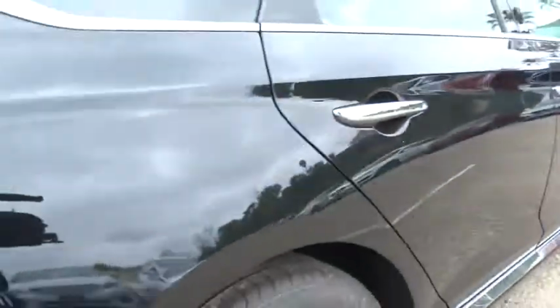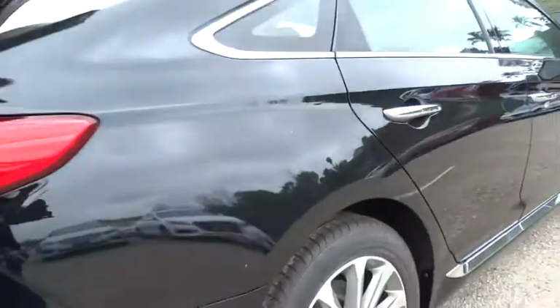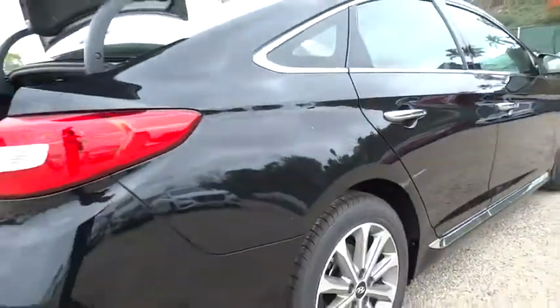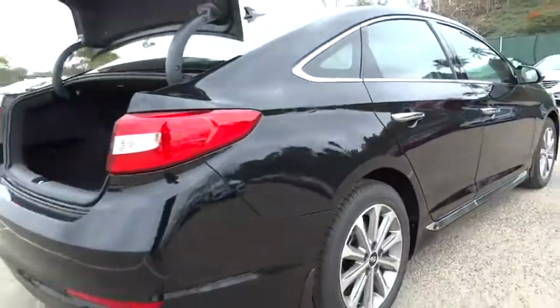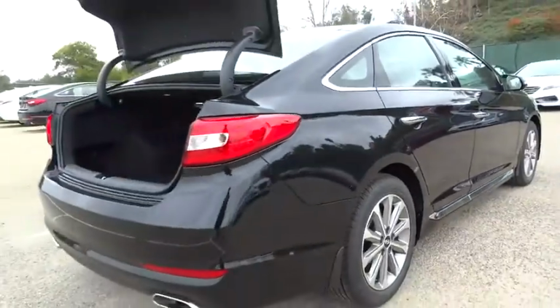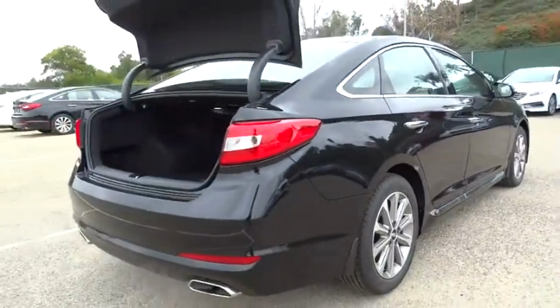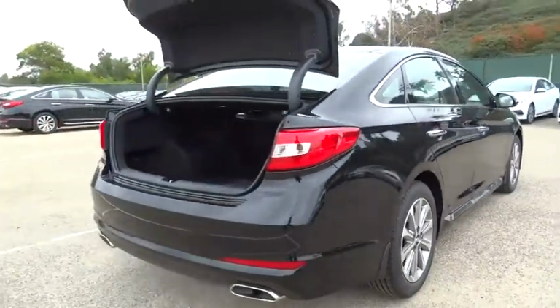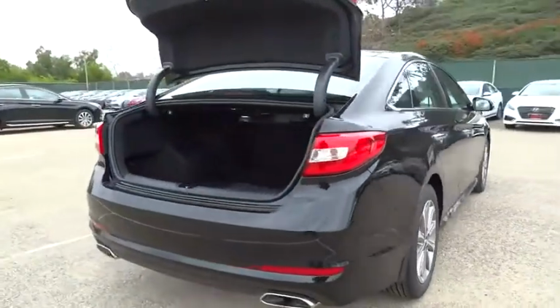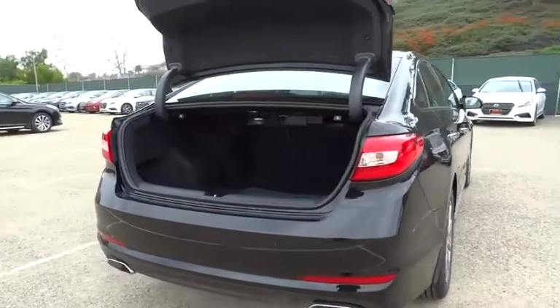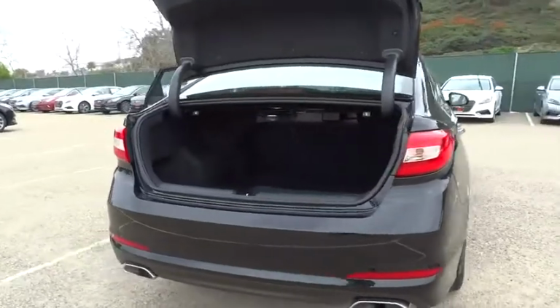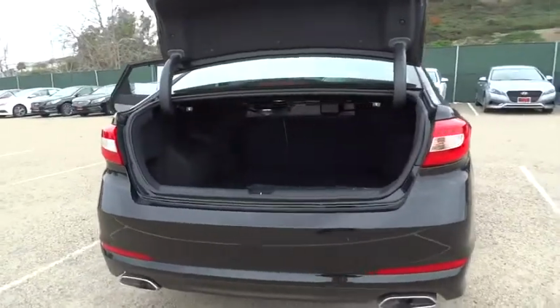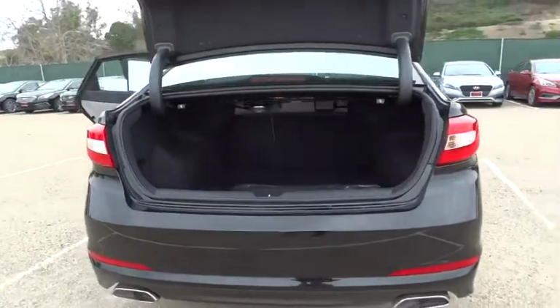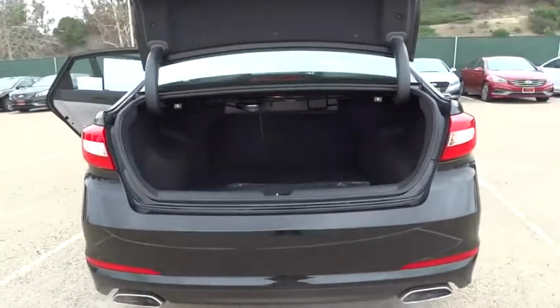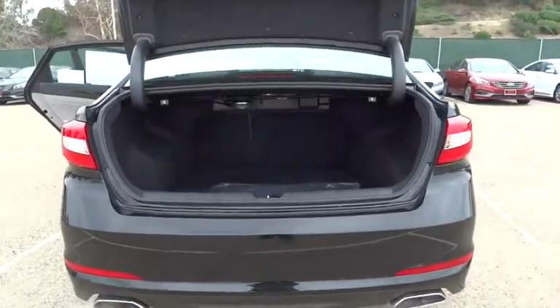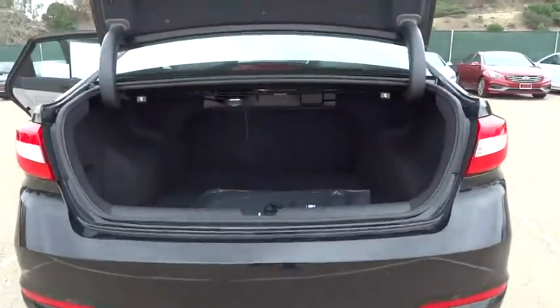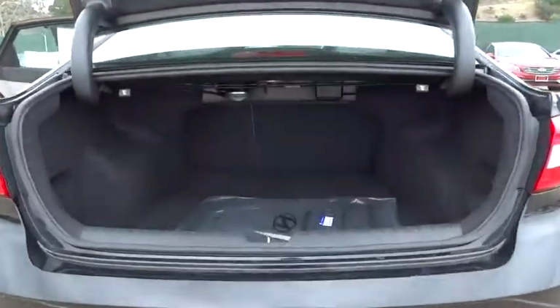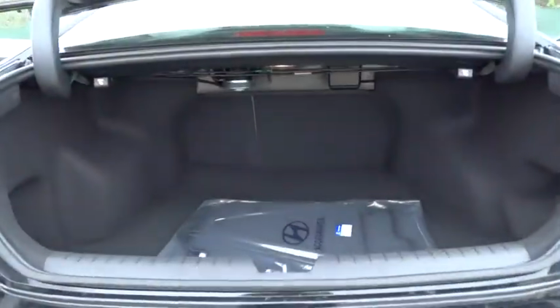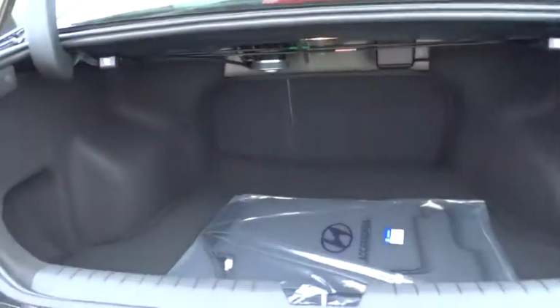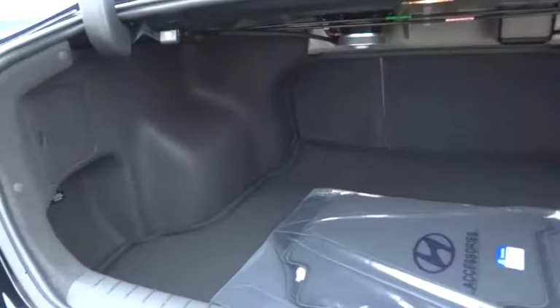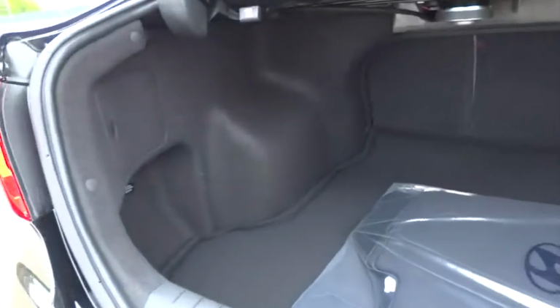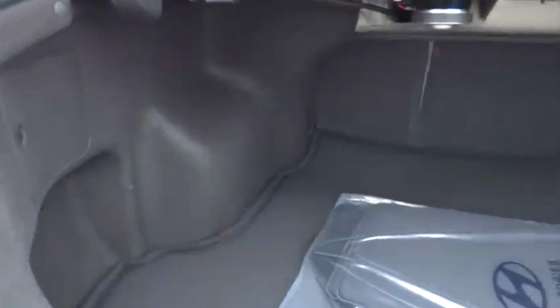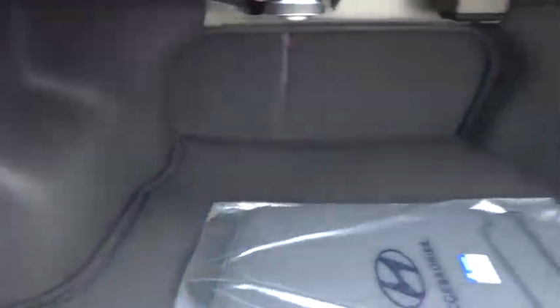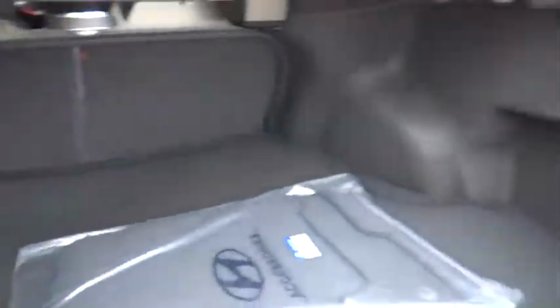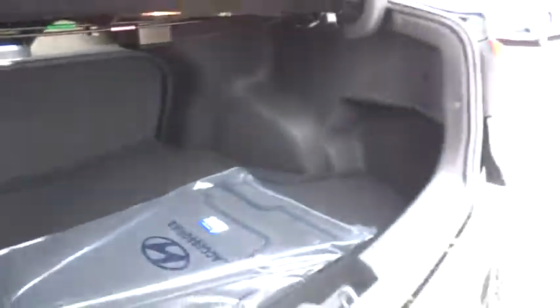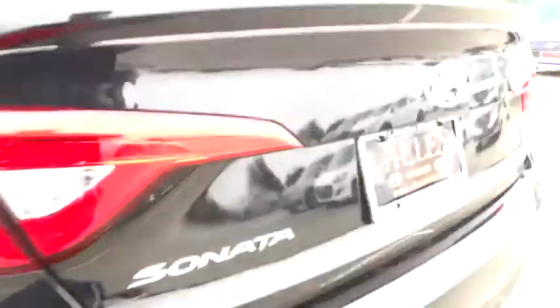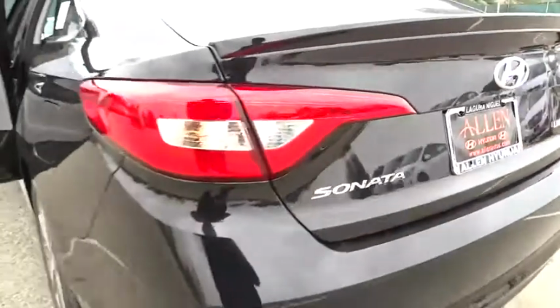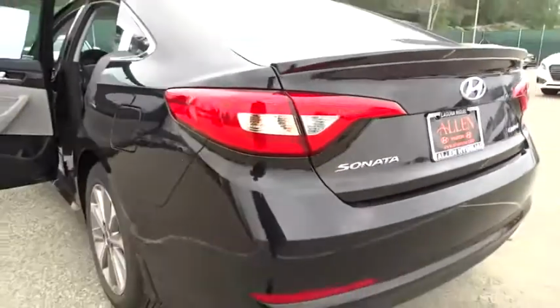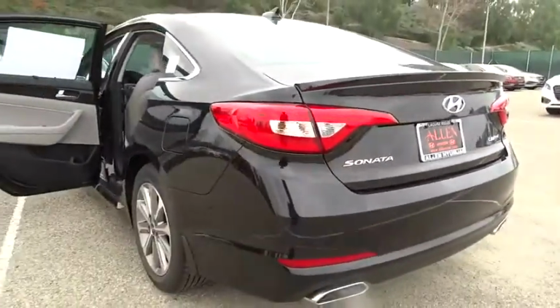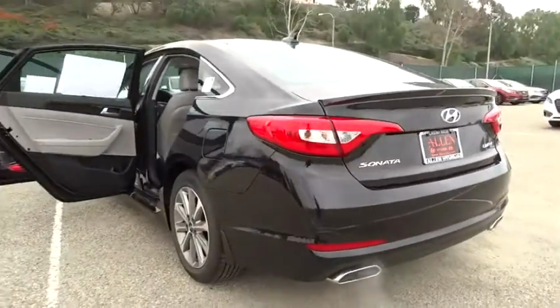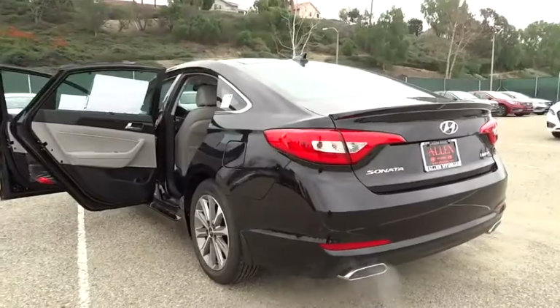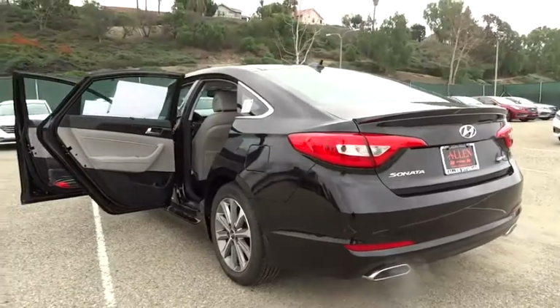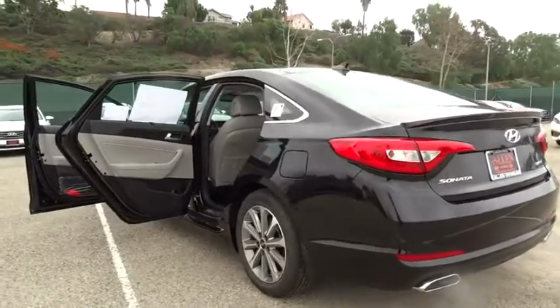Moonroof, Bluetooth, leather wrapped steering wheel, adjustable steering wheel, power steering, driver airbag, keyless start, four-wheel disc brakes, cruise control, aluminum wheels, auto dimming rear view mirror, PPO, FWD.